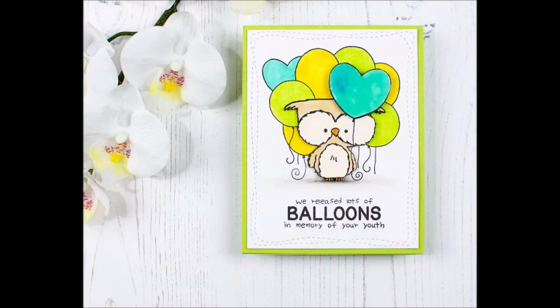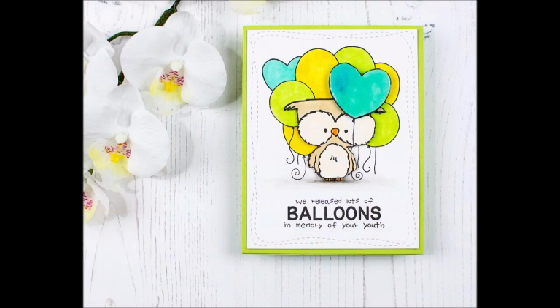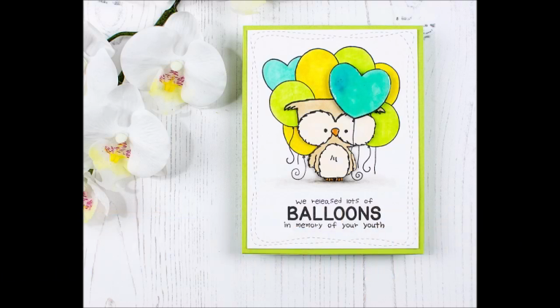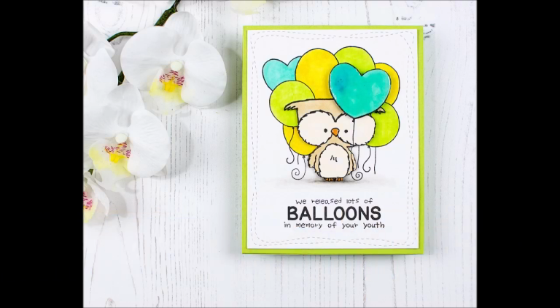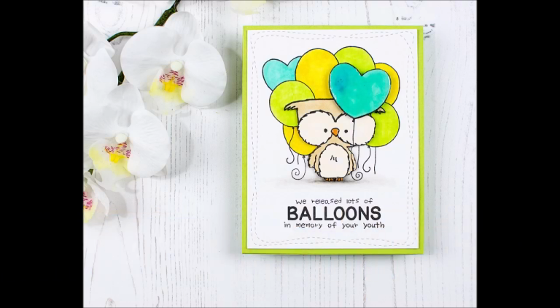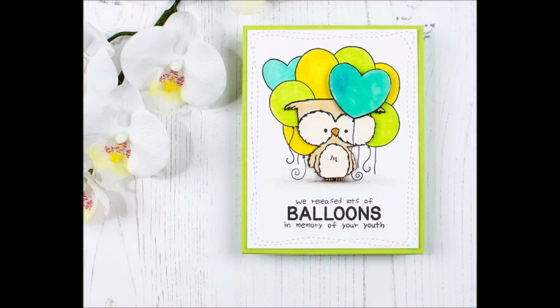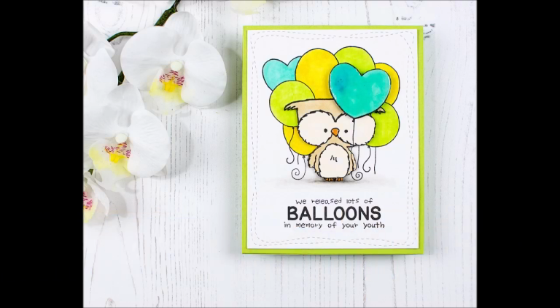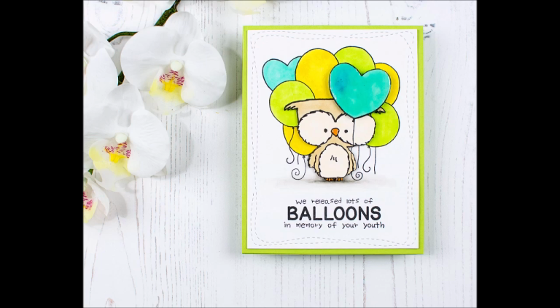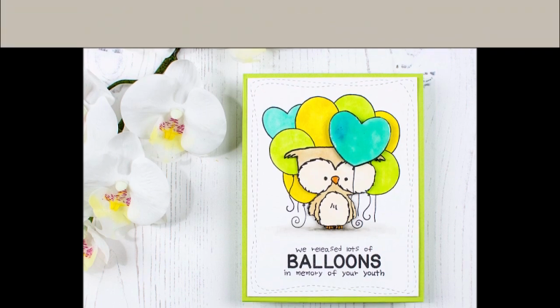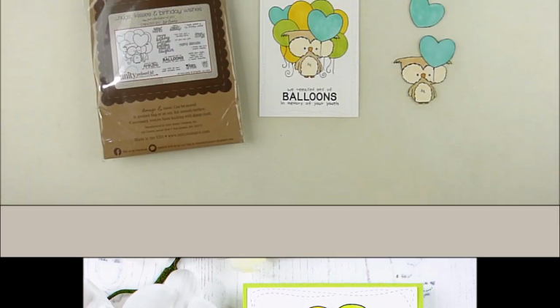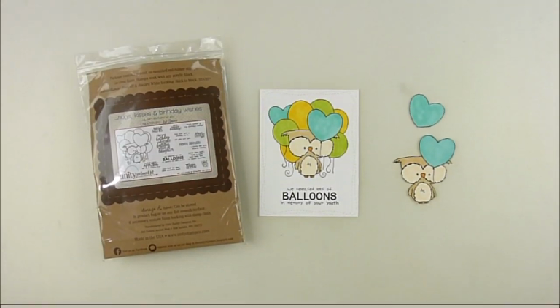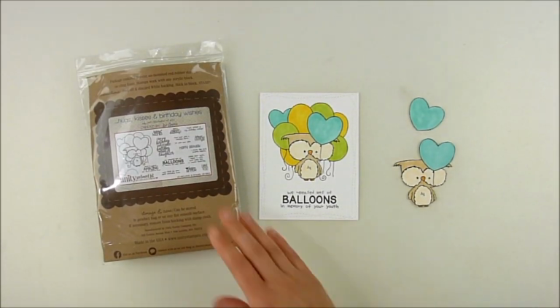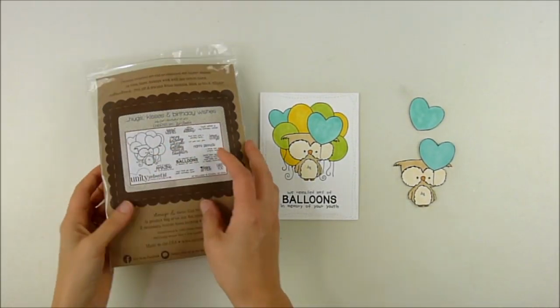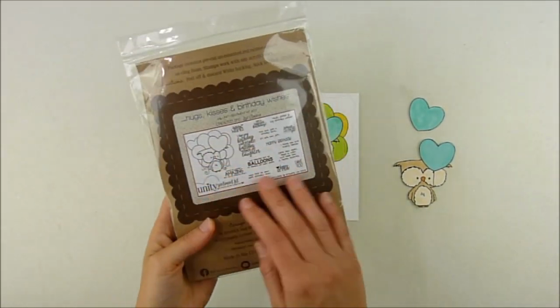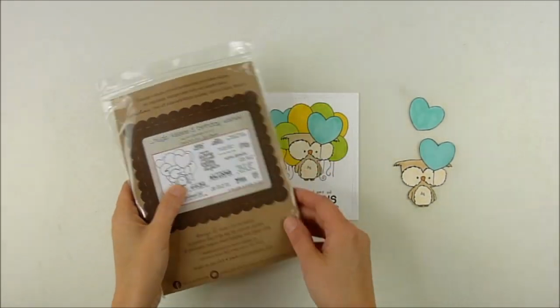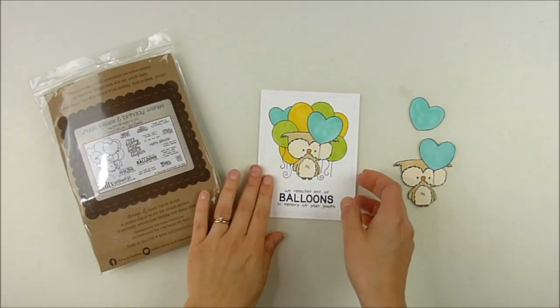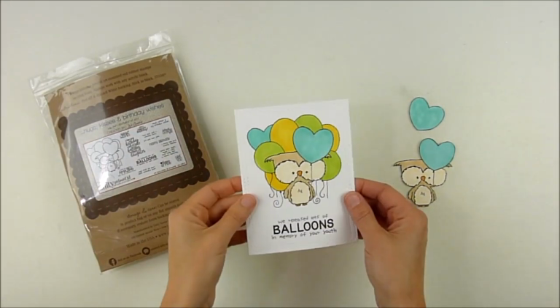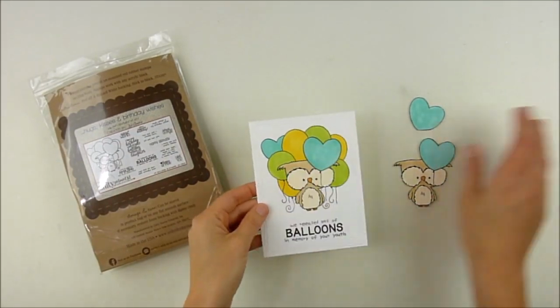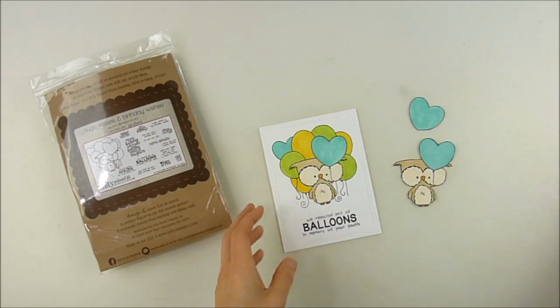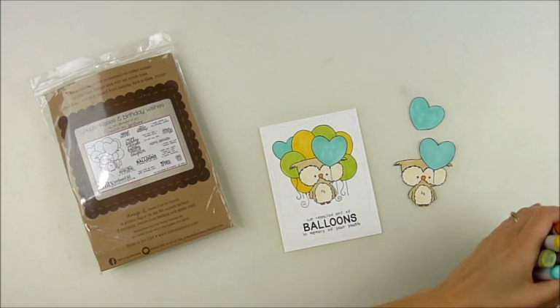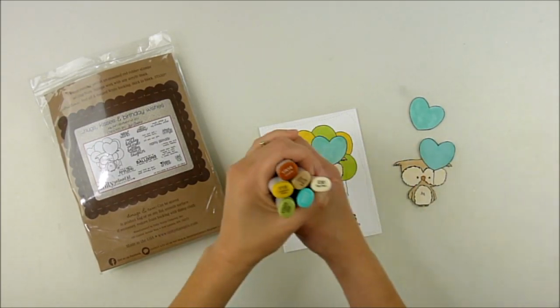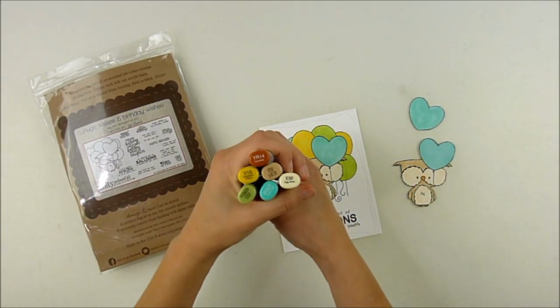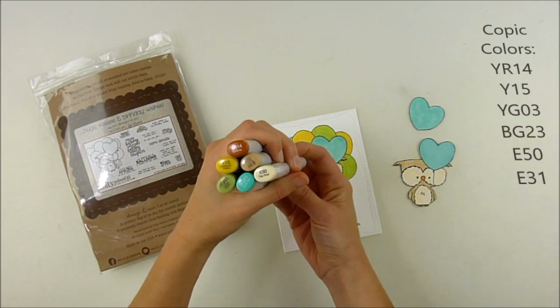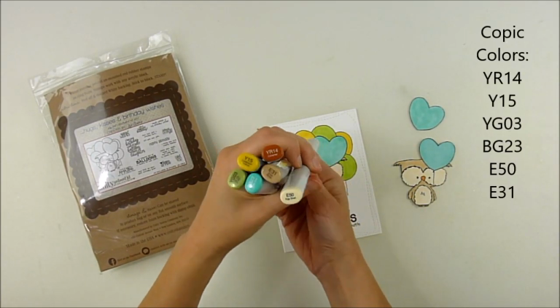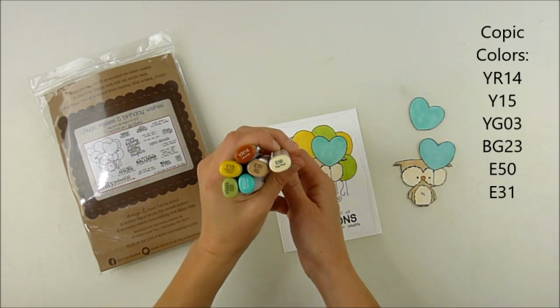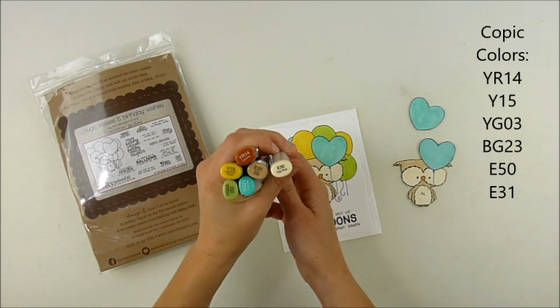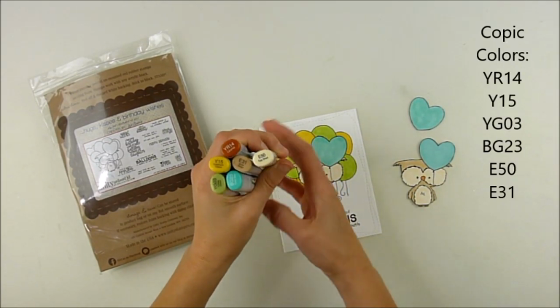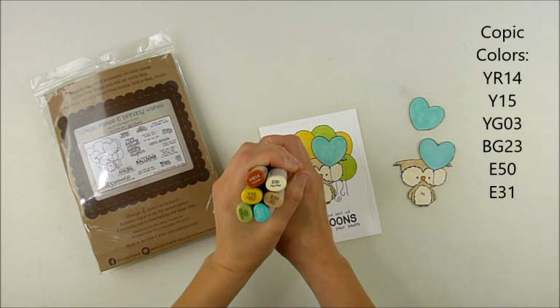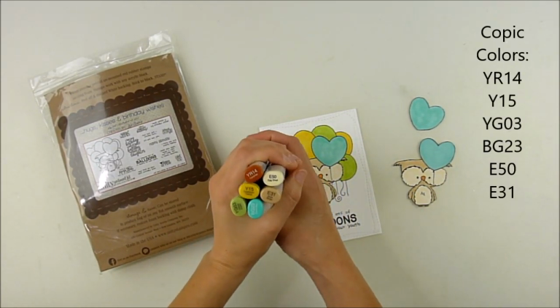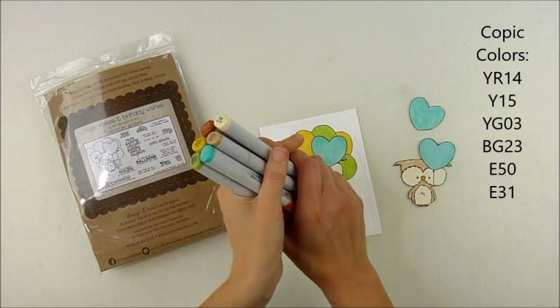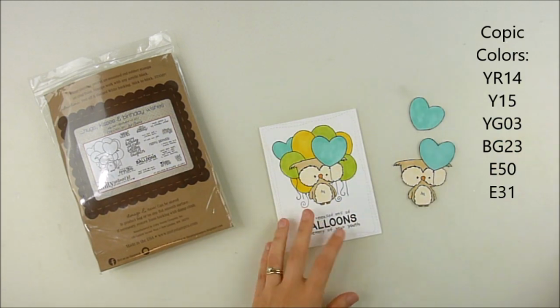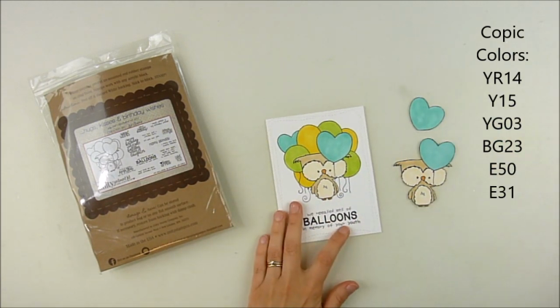Hello, this is Heather Hoffman. Today I have a fun little birthday card with a funny sentiment and some dimensional paper piecing. I'm using one of my favorite sentiment kits from Unity called Hugs, Kisses, and Birthday Wishes. It's the July 2017 sentiment kit.